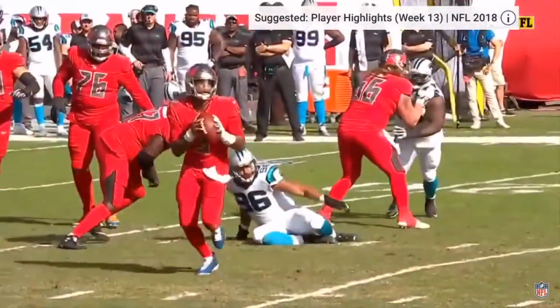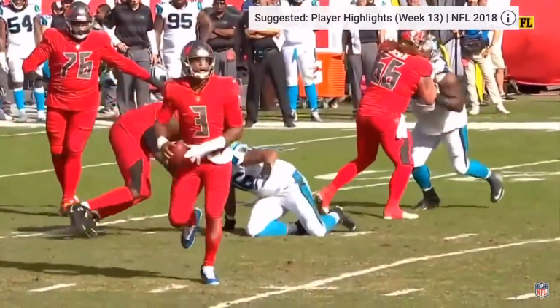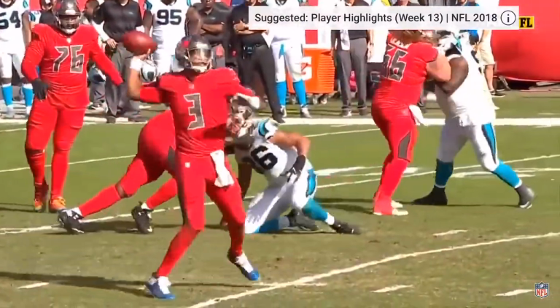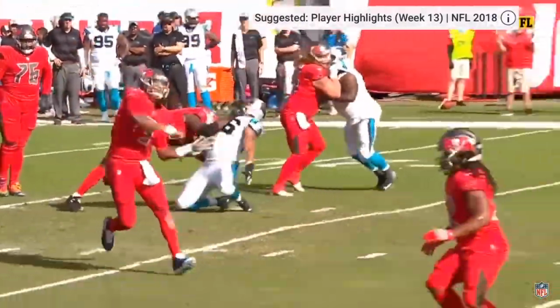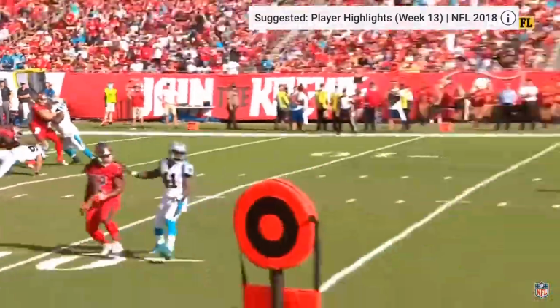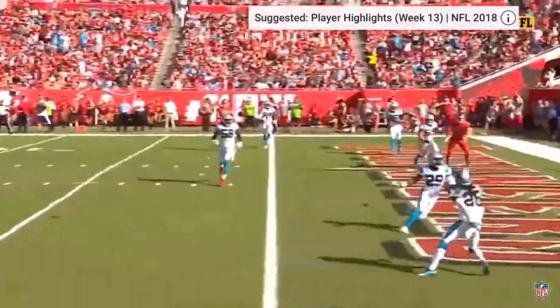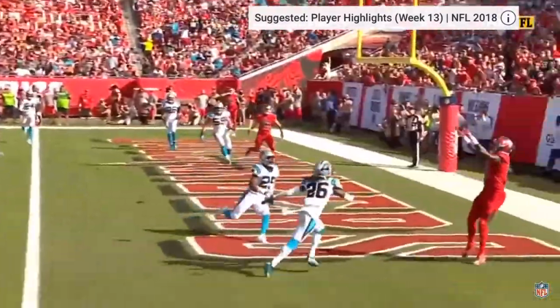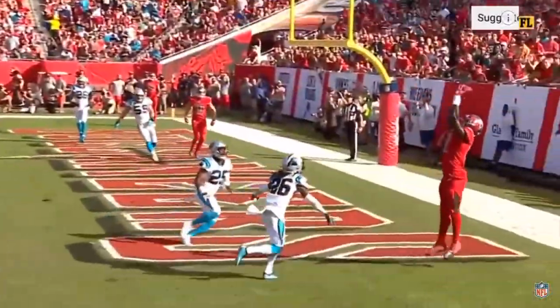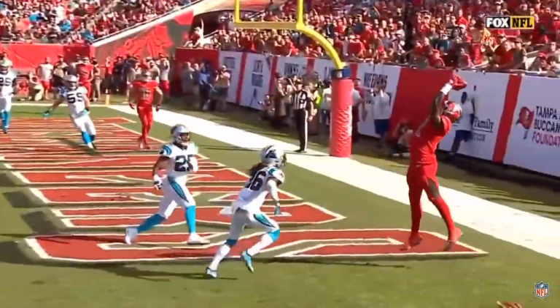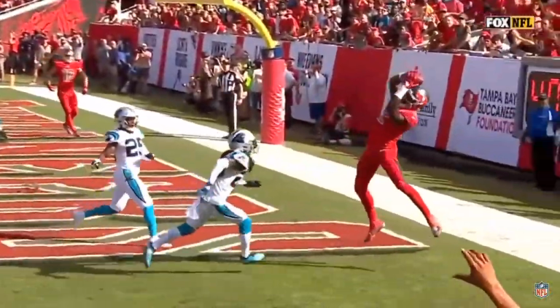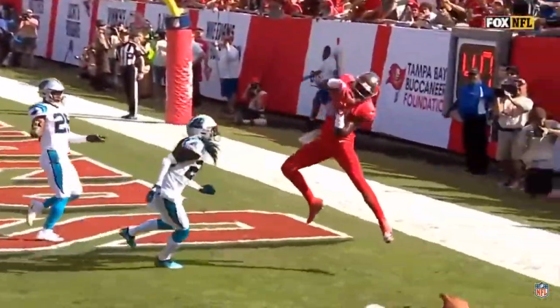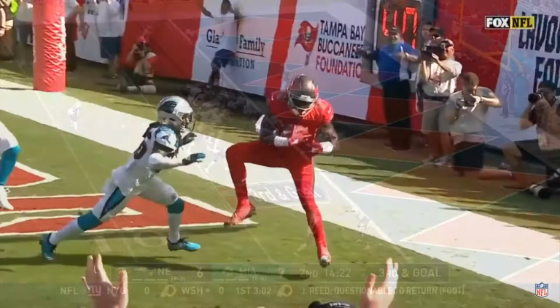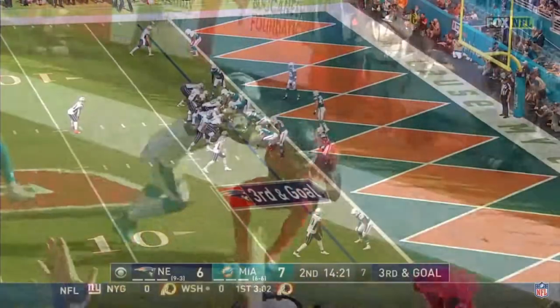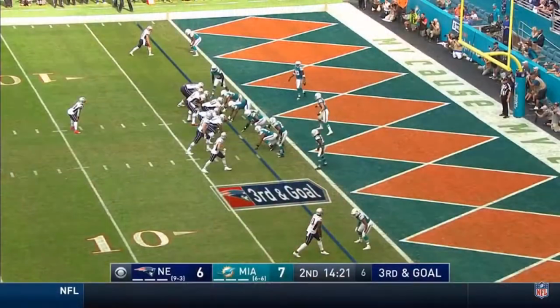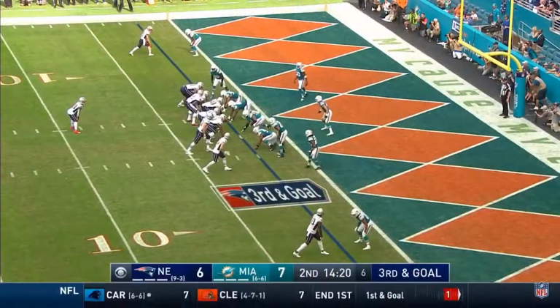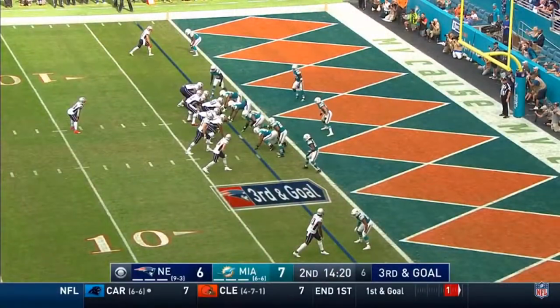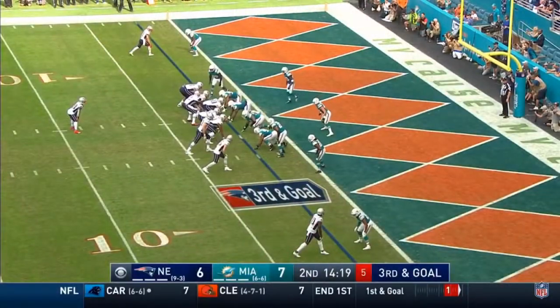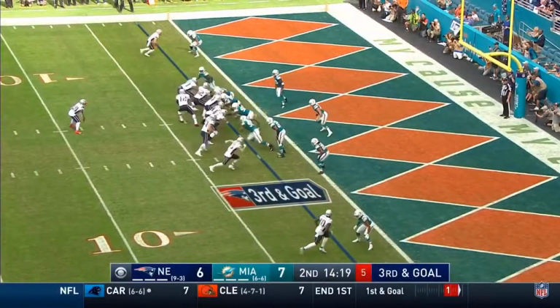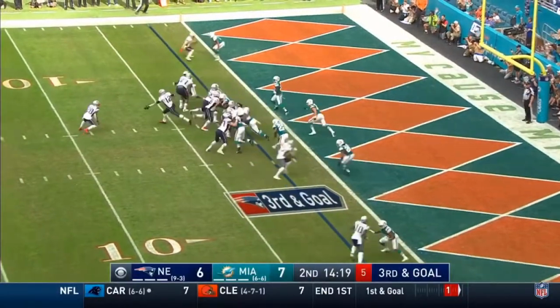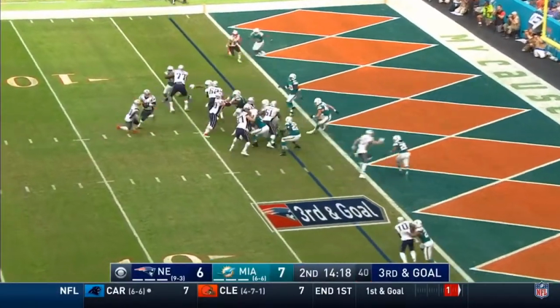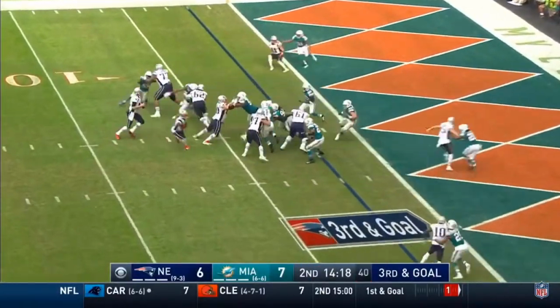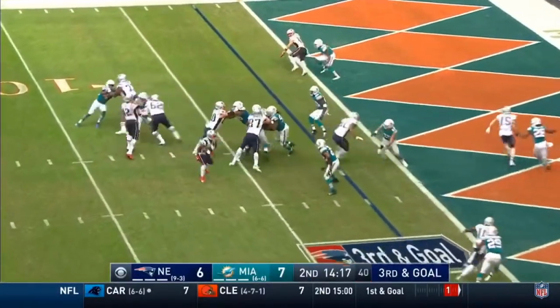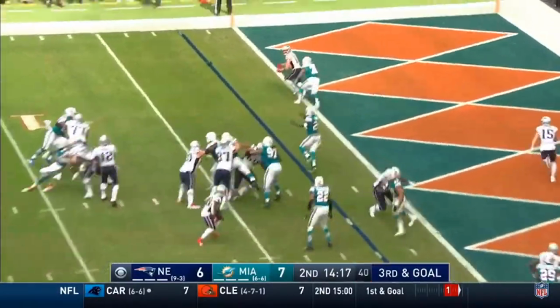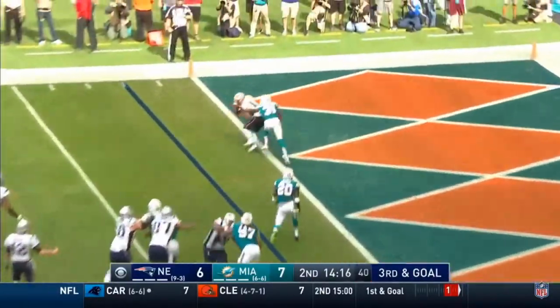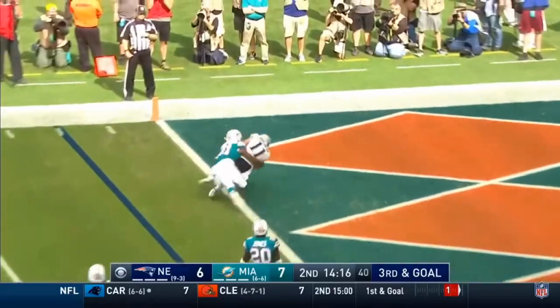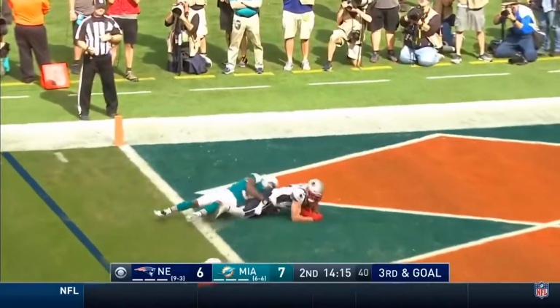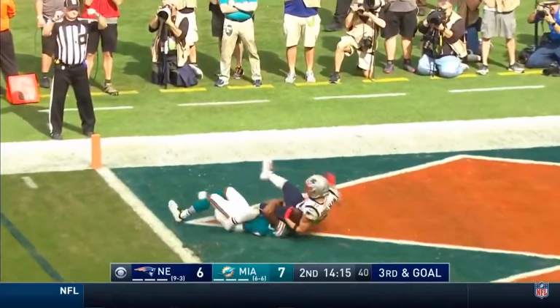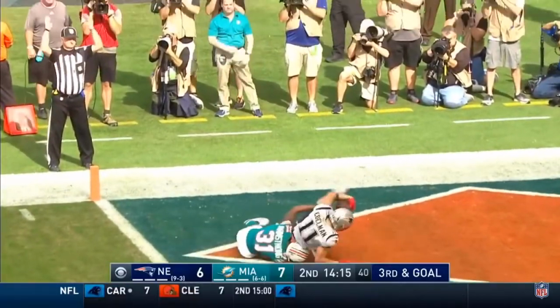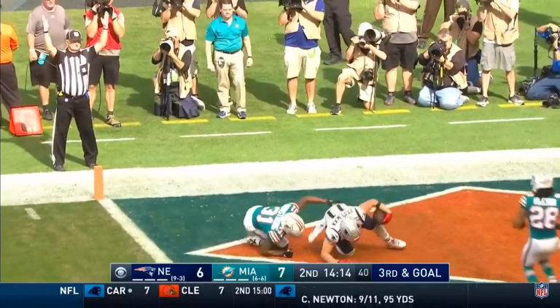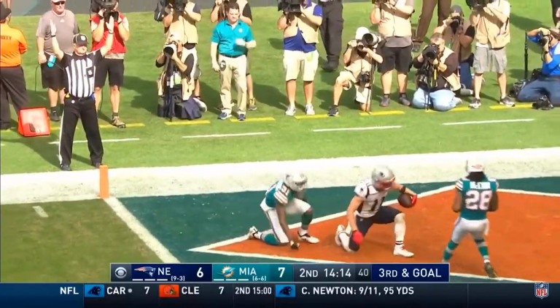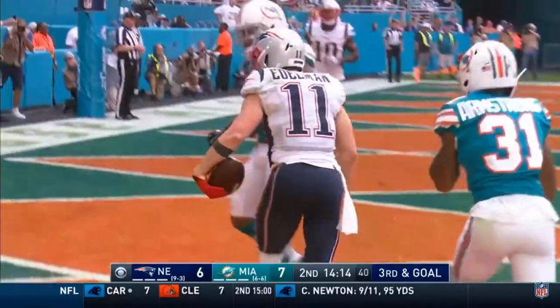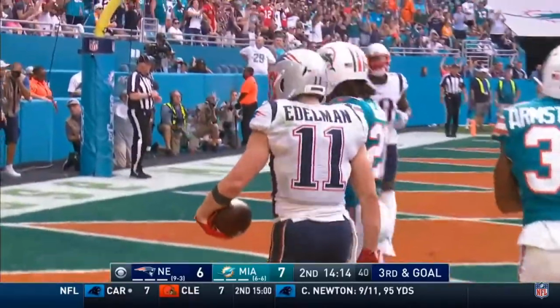Dirty, as Ron Rivera likes to say. And Jameis Winston just fires it in over his head, and Chris Godwin holds on — back and front. Brady, fake. Brady, throw. Touchdown, Julian Edelman. A dart from Brady.